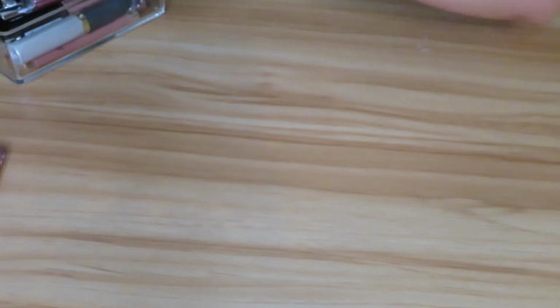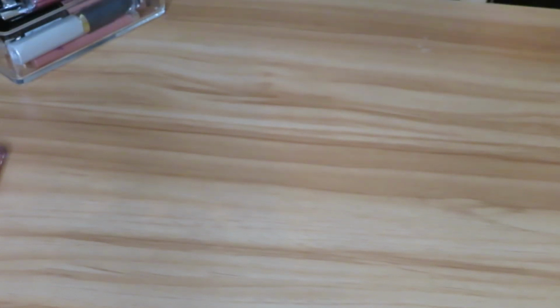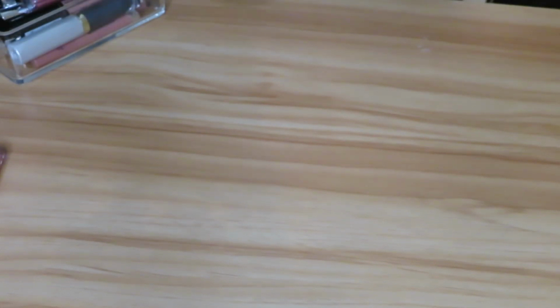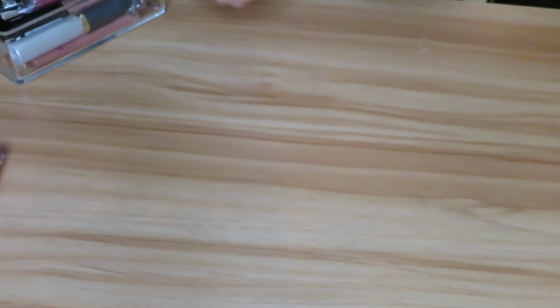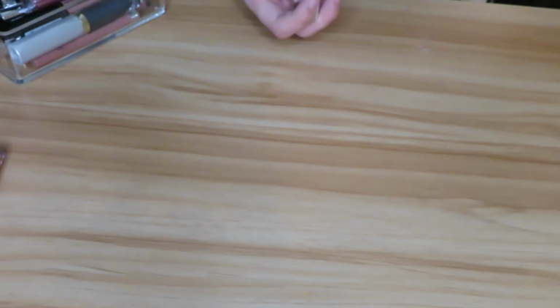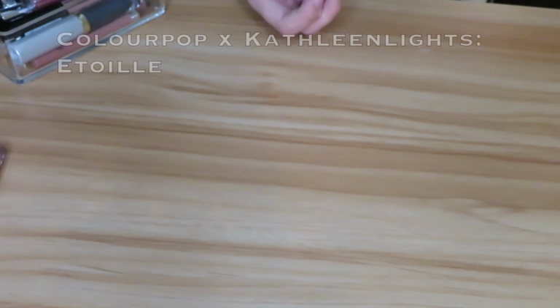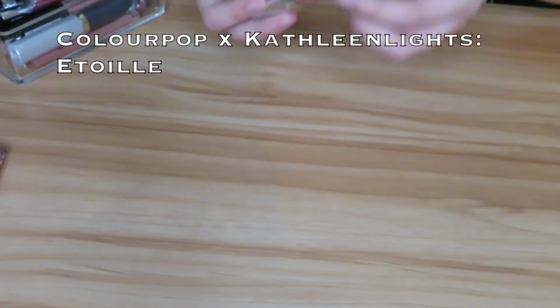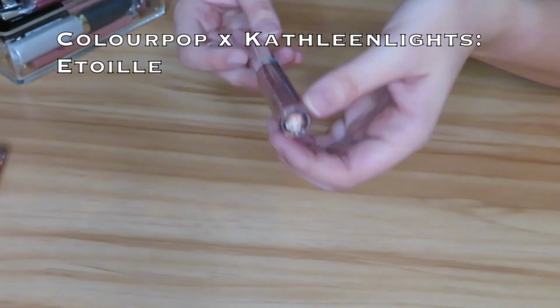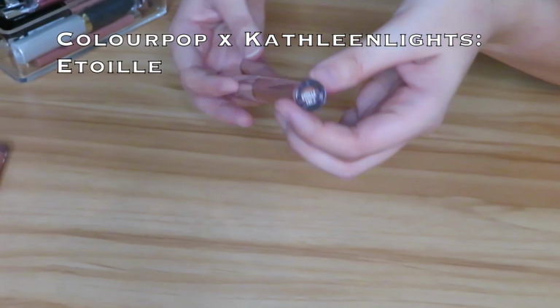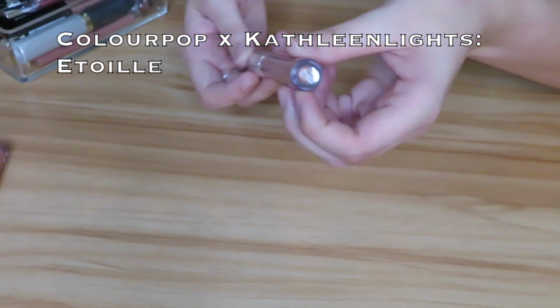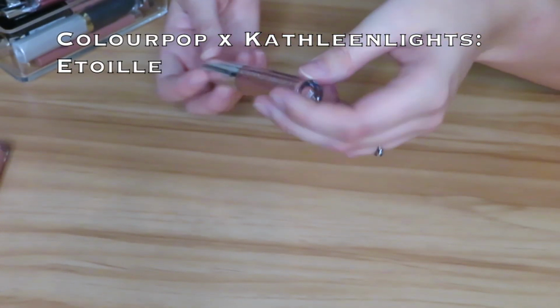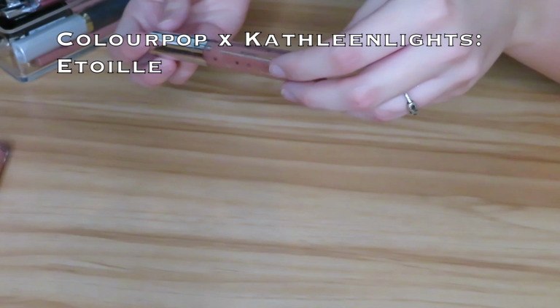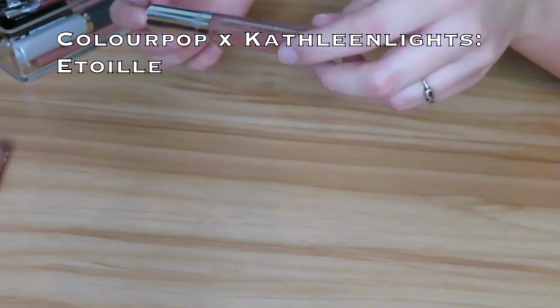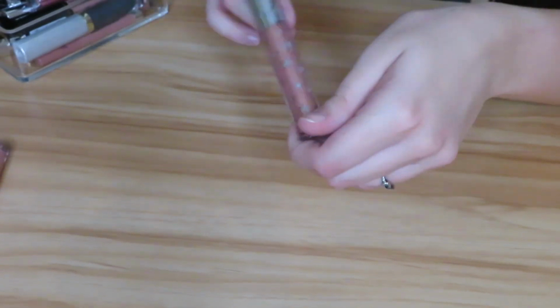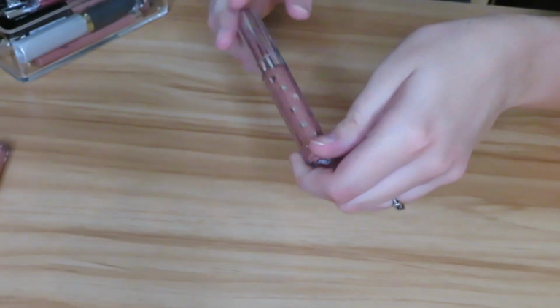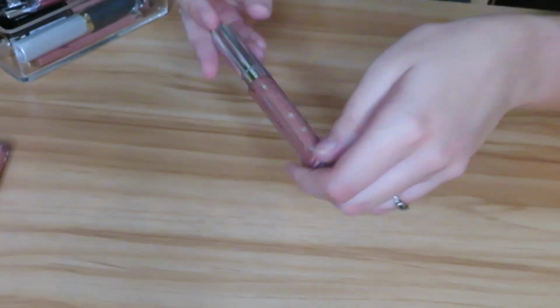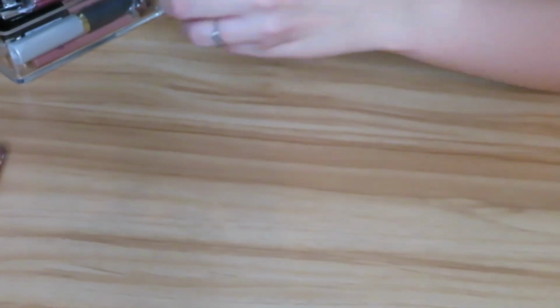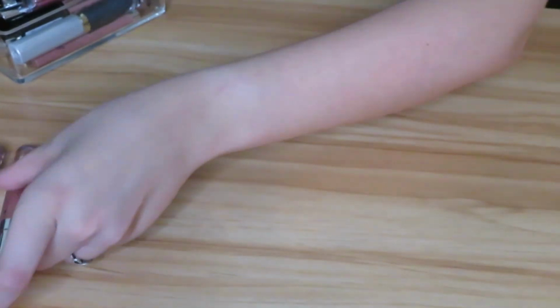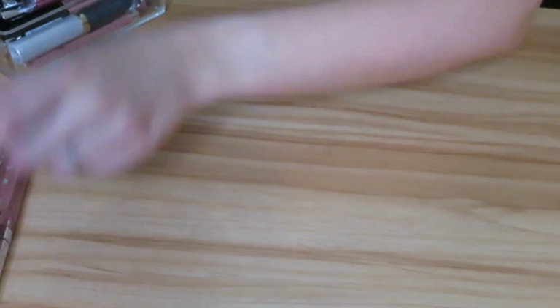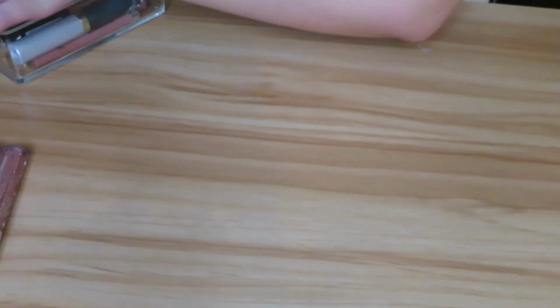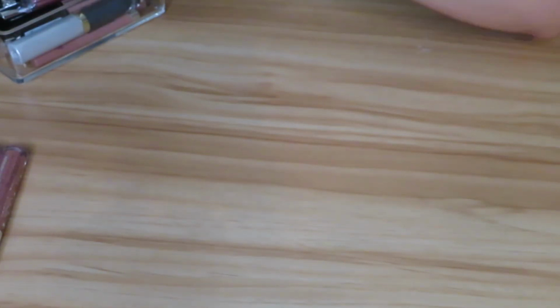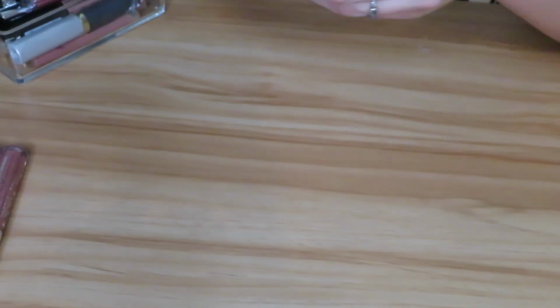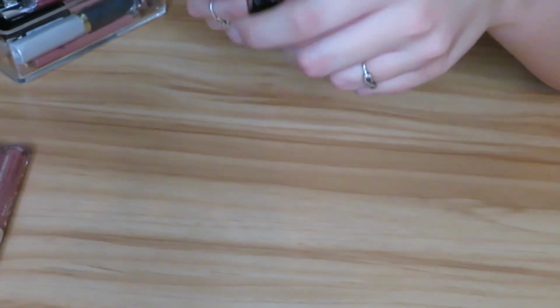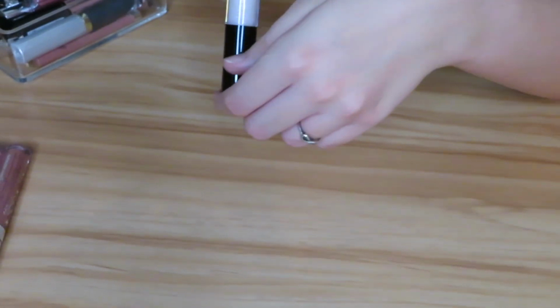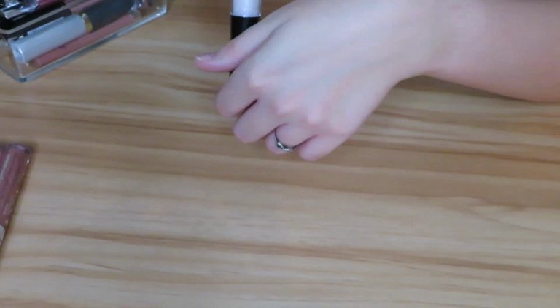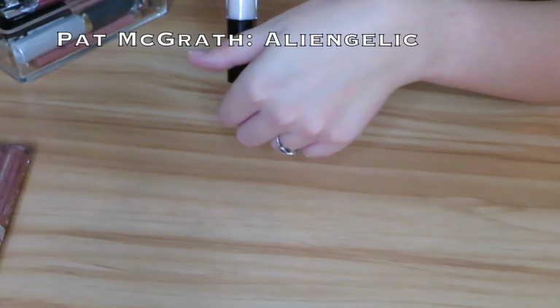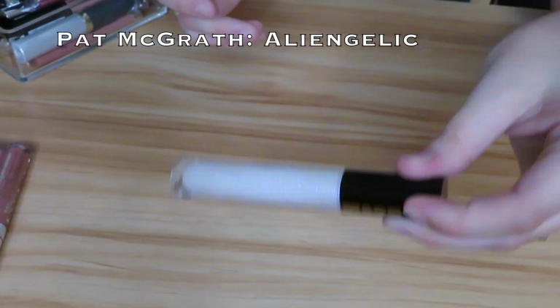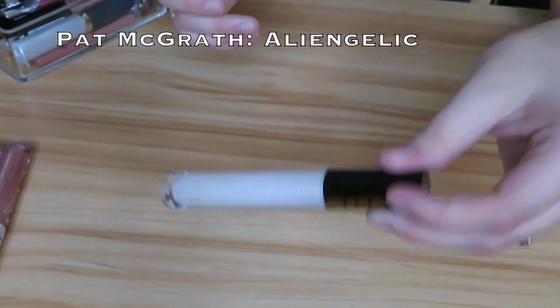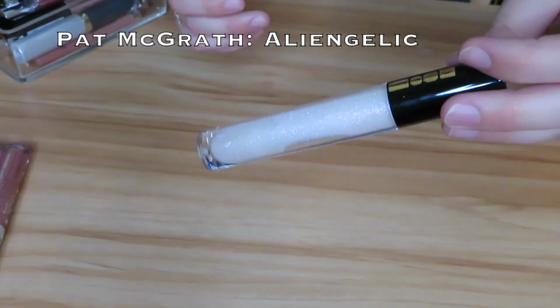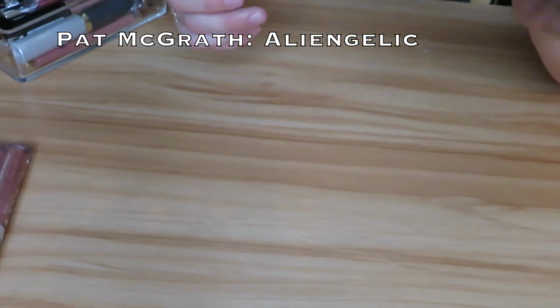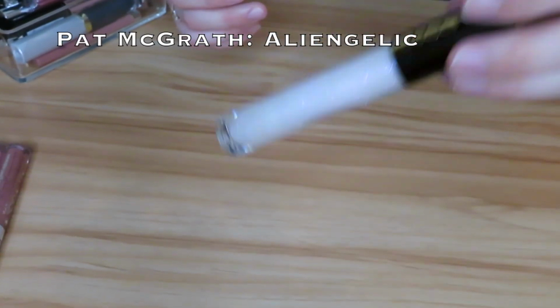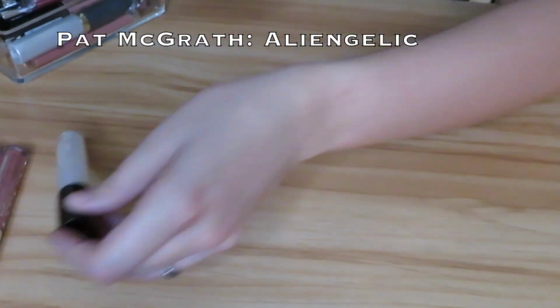Then we have the Twinkling Lights collection Etuelle, another lip gloss from the Kathleen Lights x ColourPop. I will be keeping this since it's pretty new. Then I have the Pat McGrath Alien Gelic lip gloss — definitely keeping. I love this stuff.